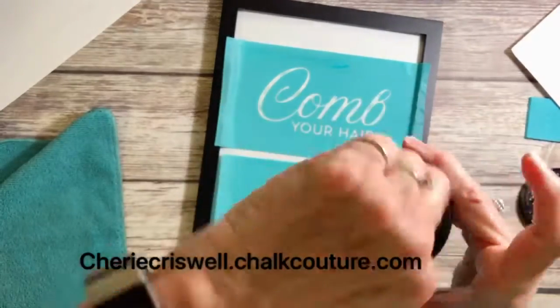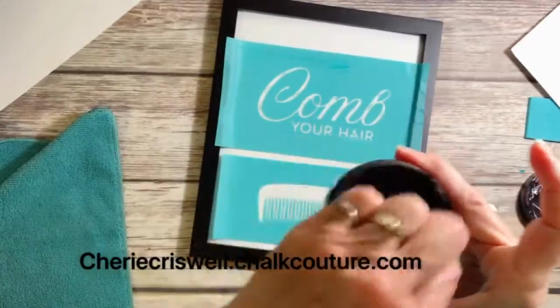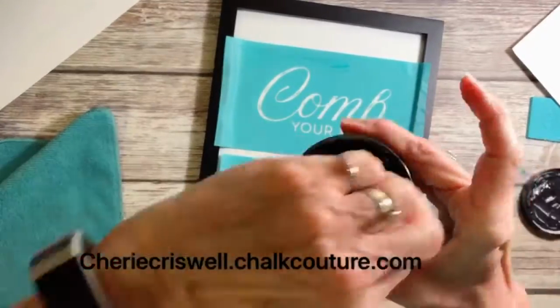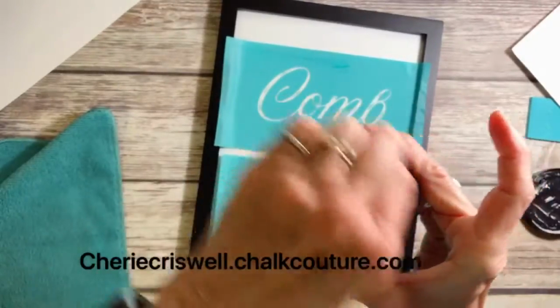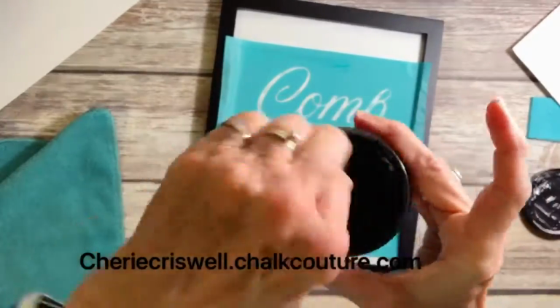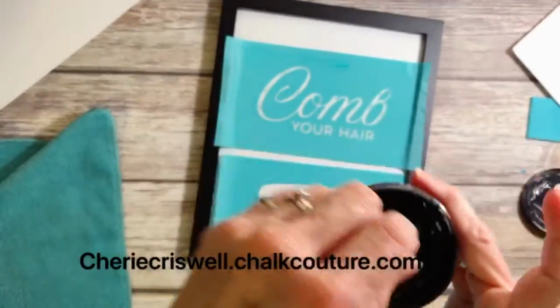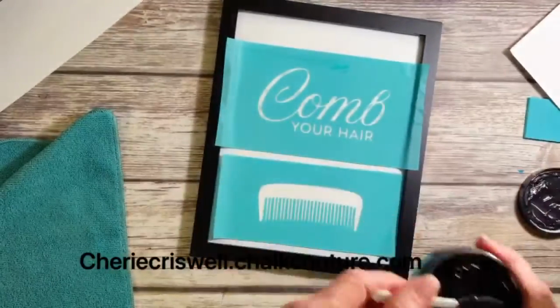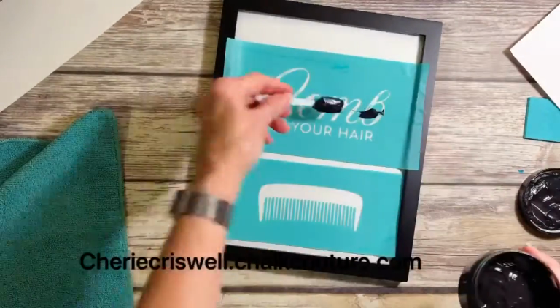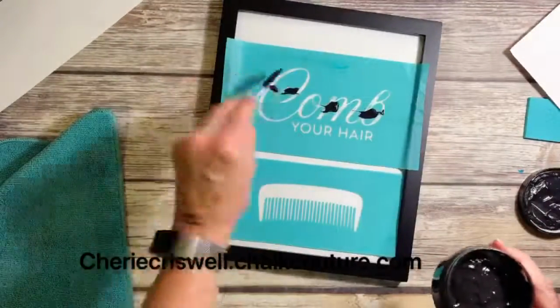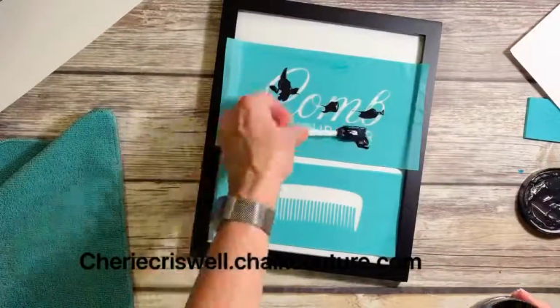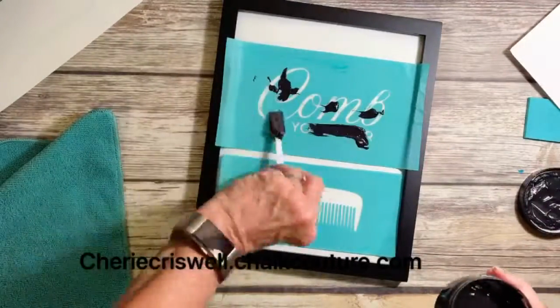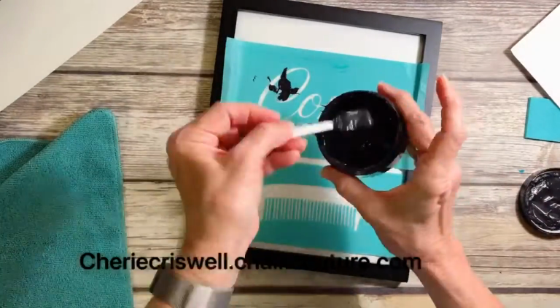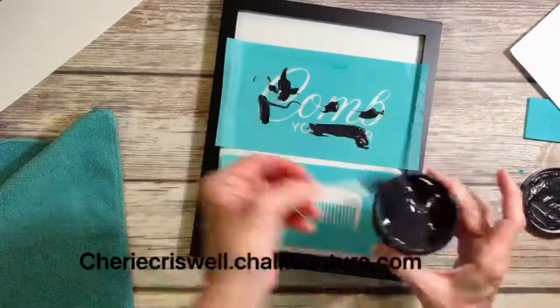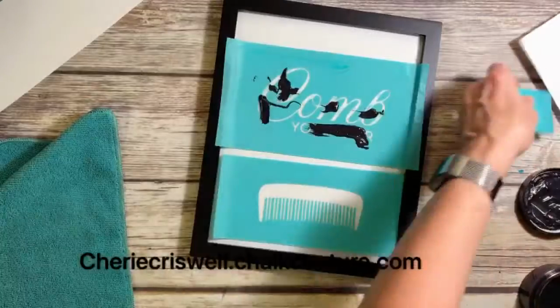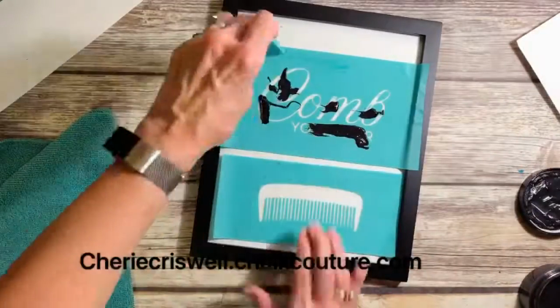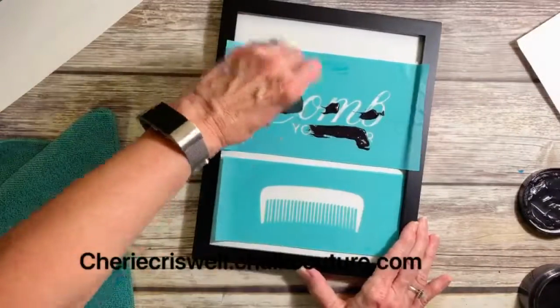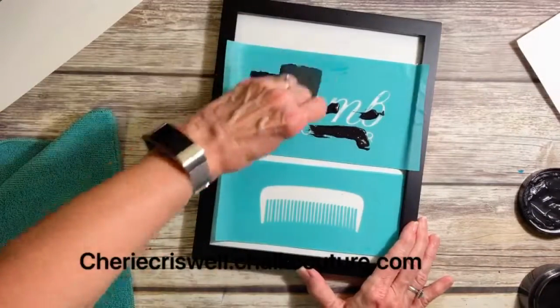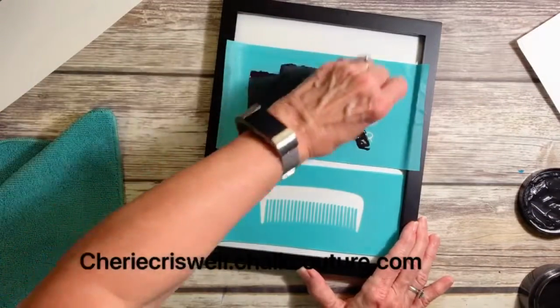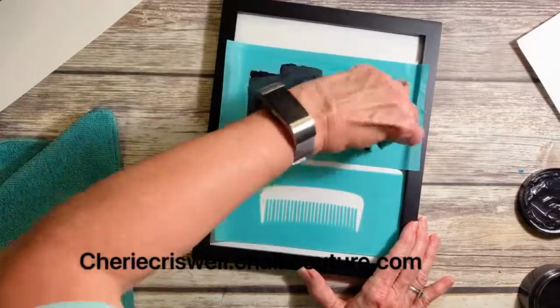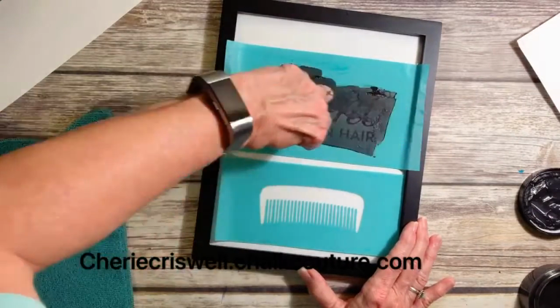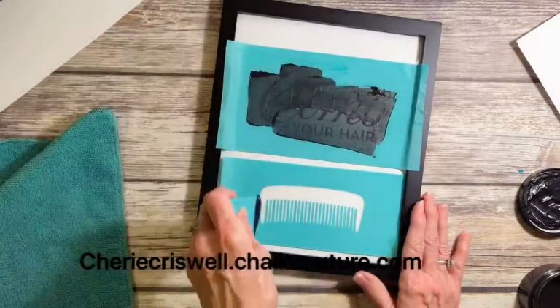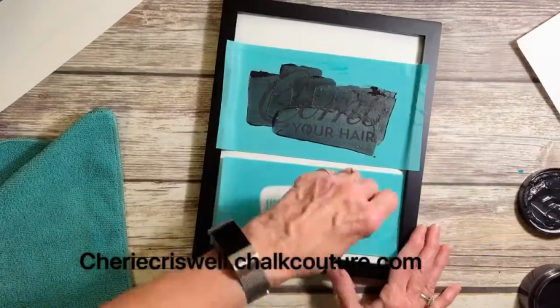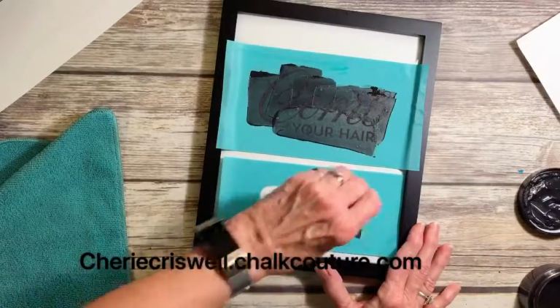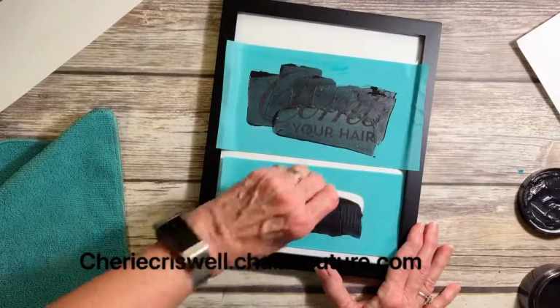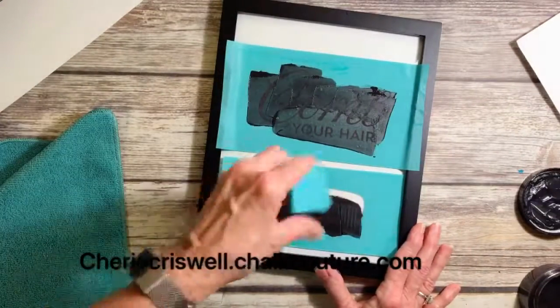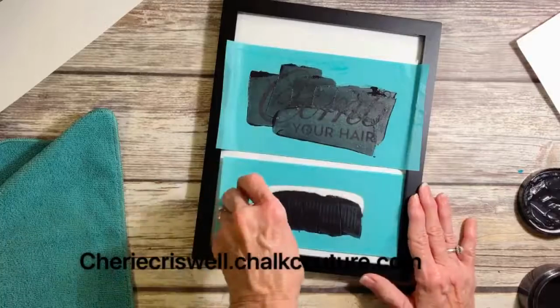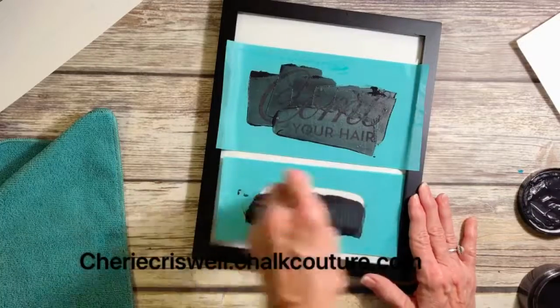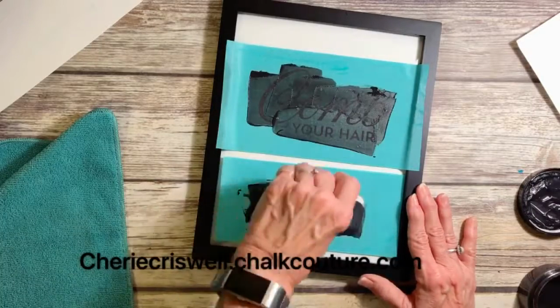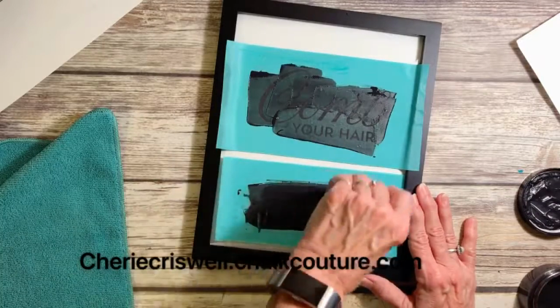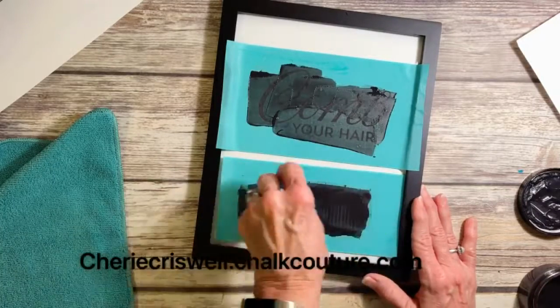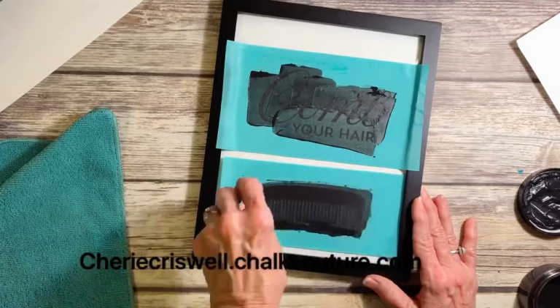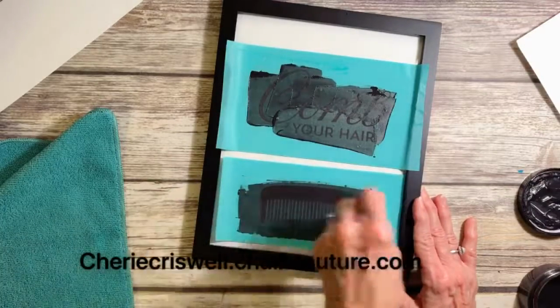Now here I'm getting the paste ready. Sometimes you need to add just a few squirts of water if it's too thick. You want it the consistency of yogurt or sour cream.